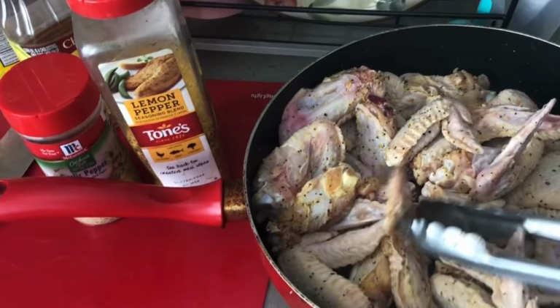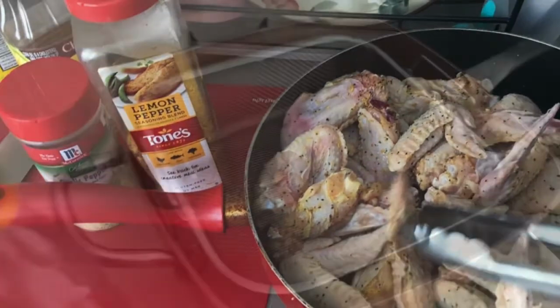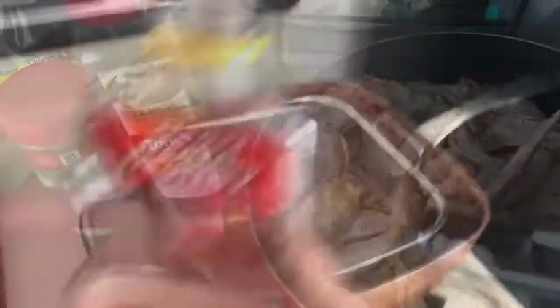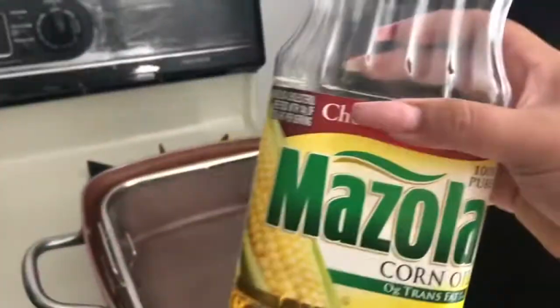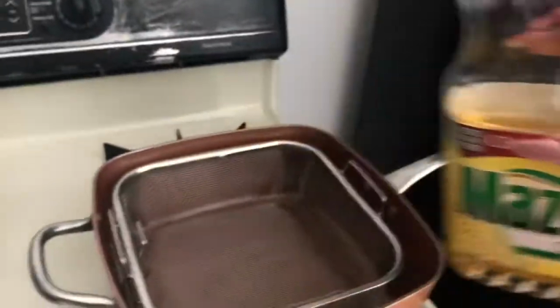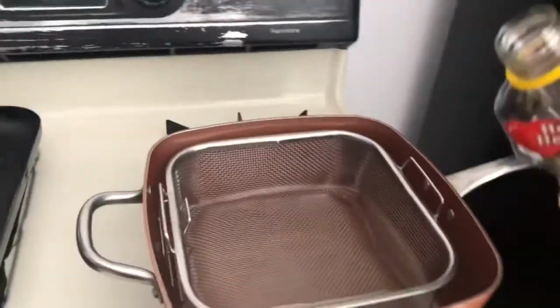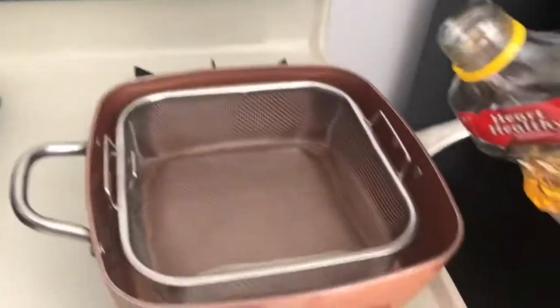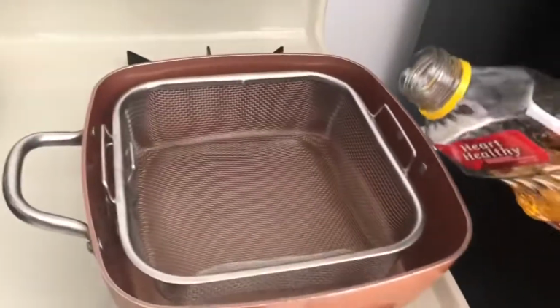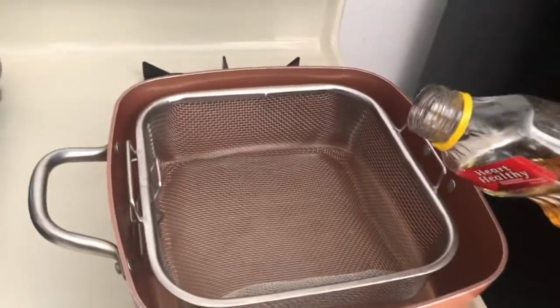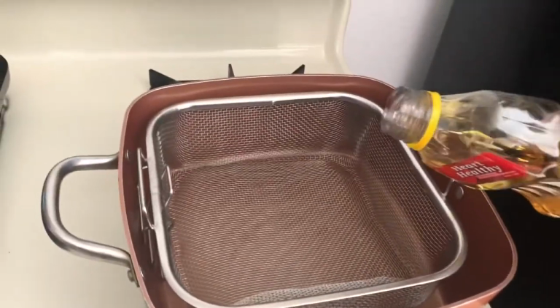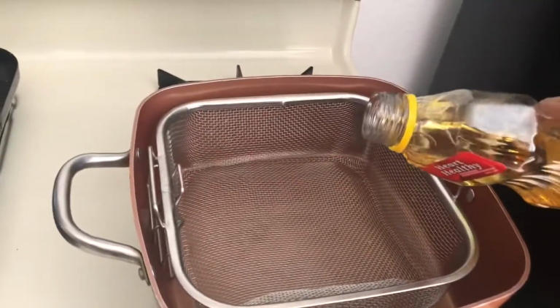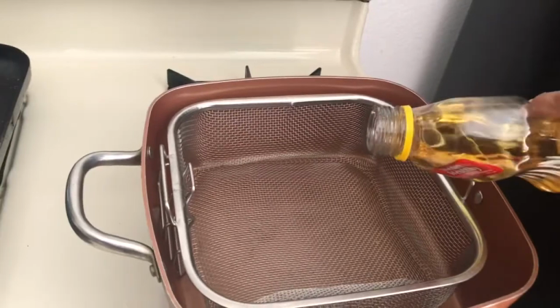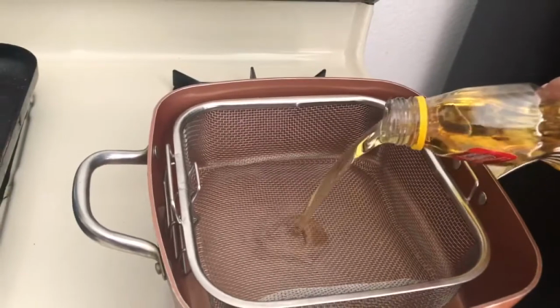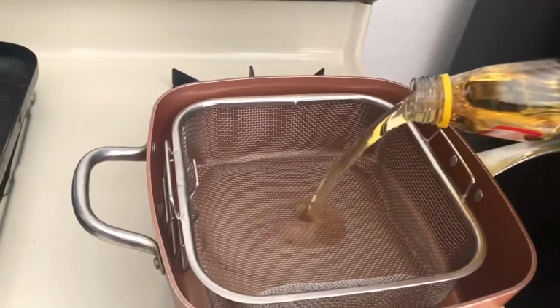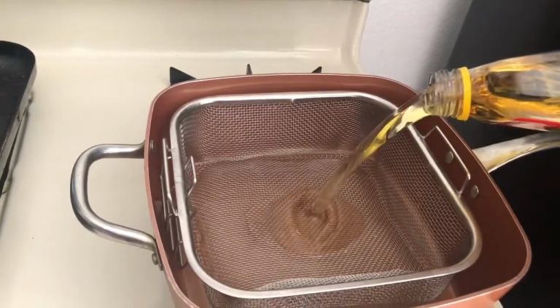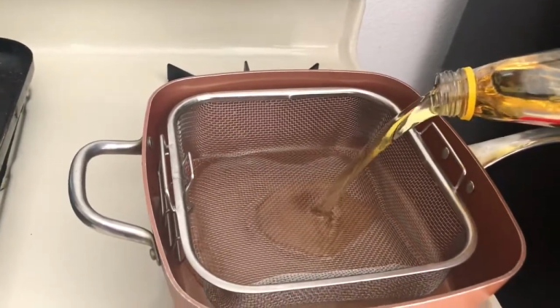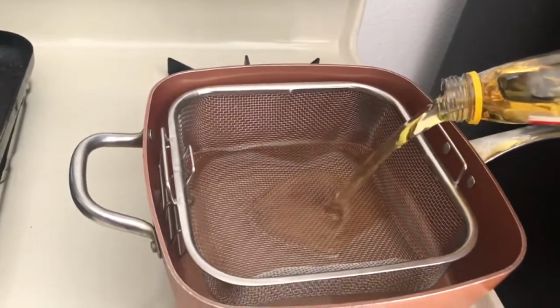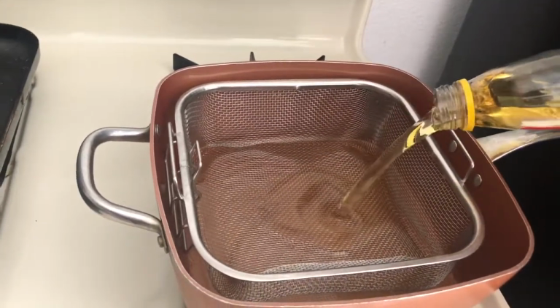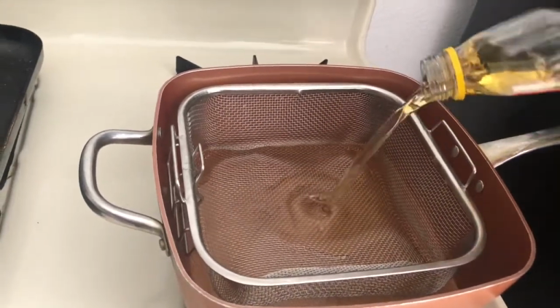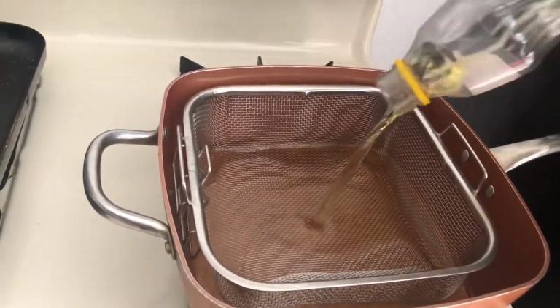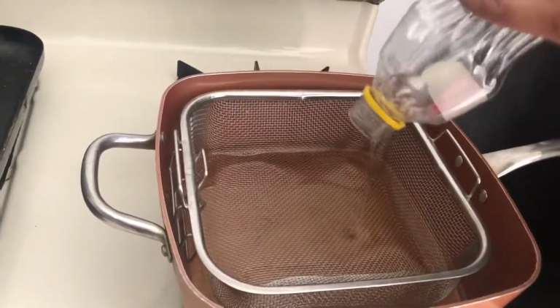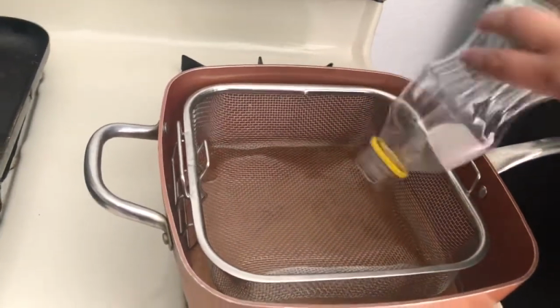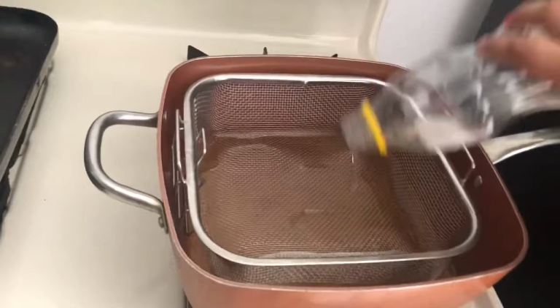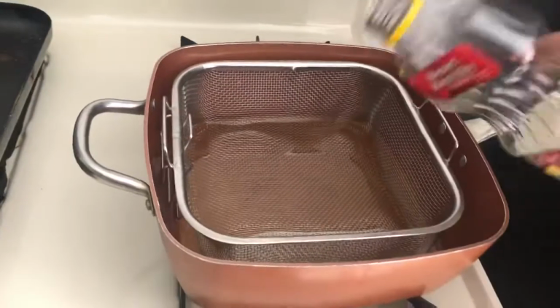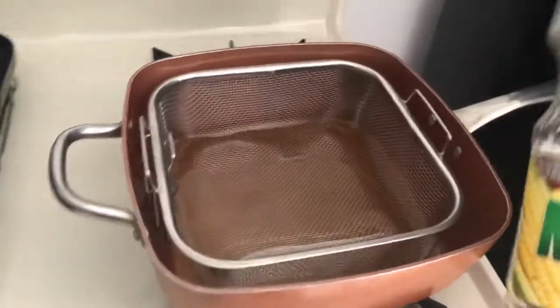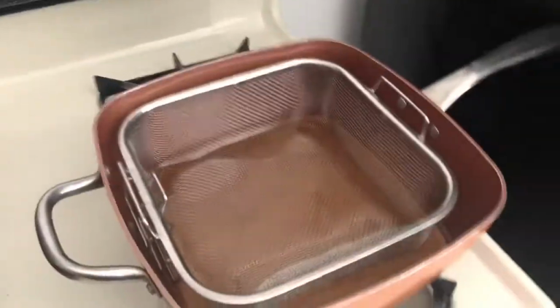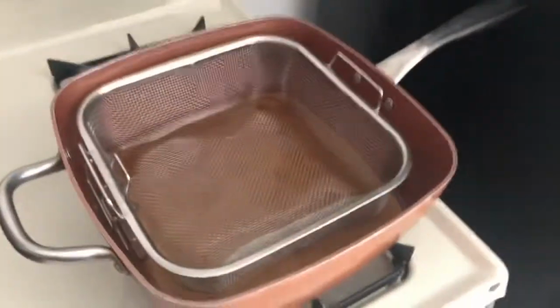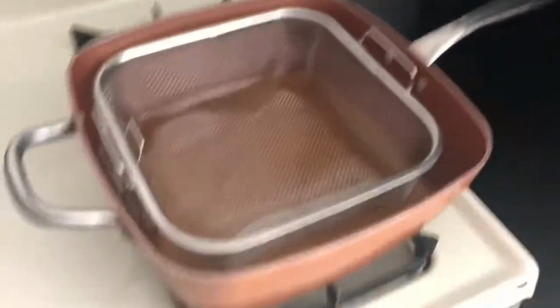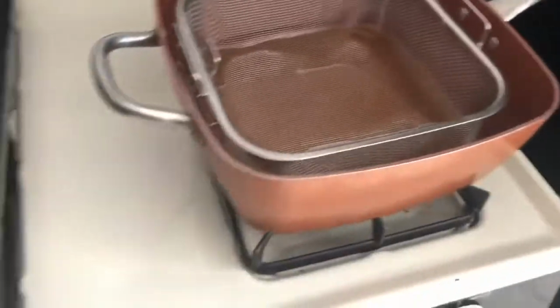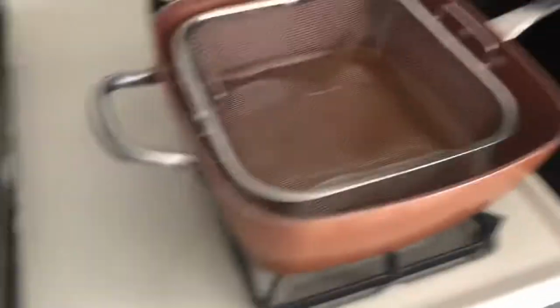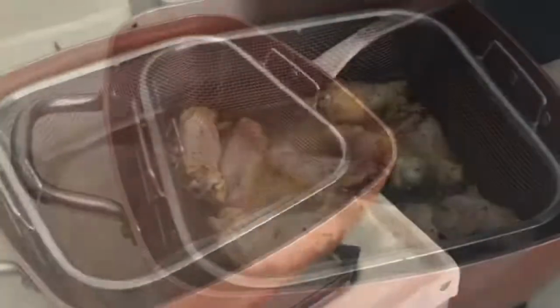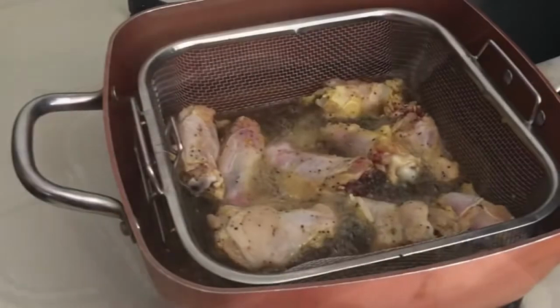In a pan, add a good amount of oil and wait for it to heat up, then add the wings little by little.